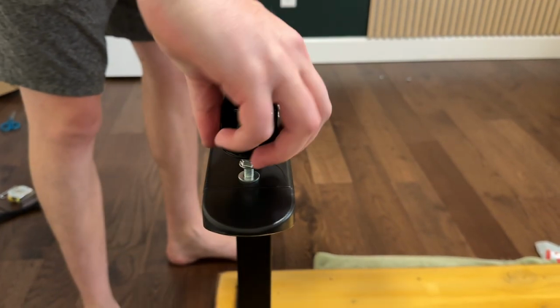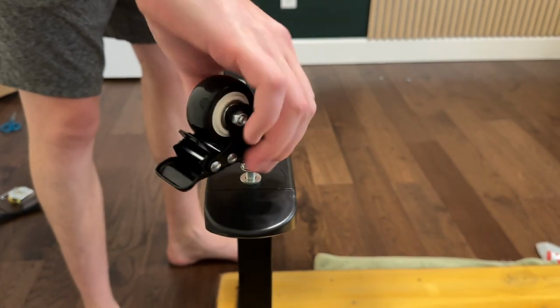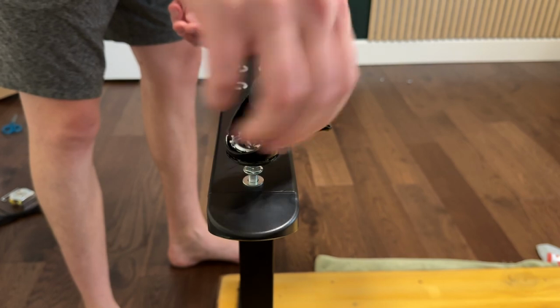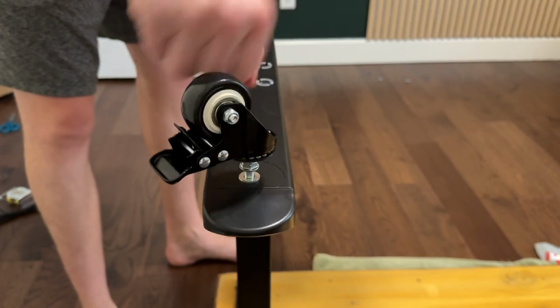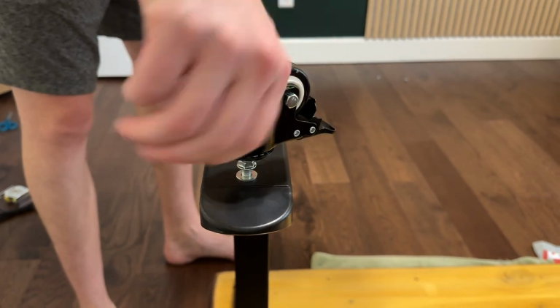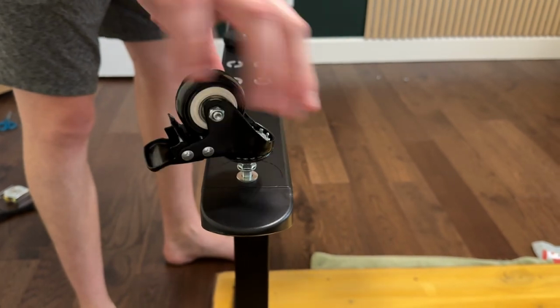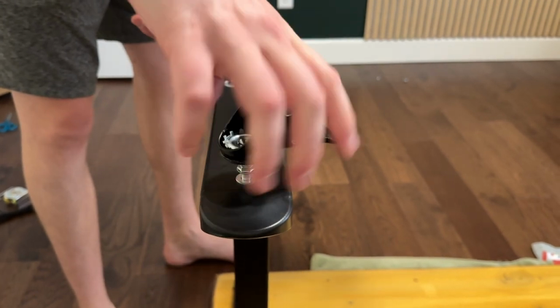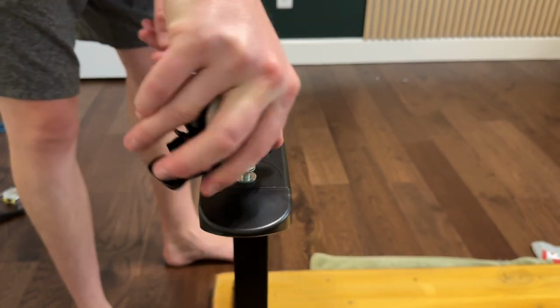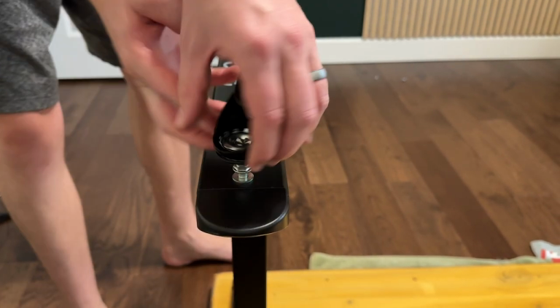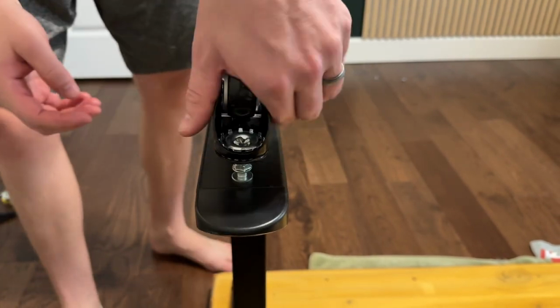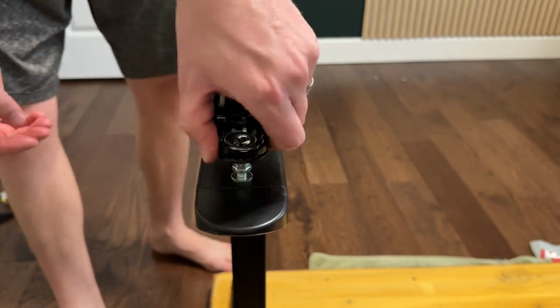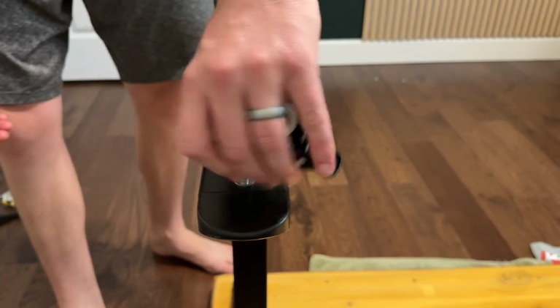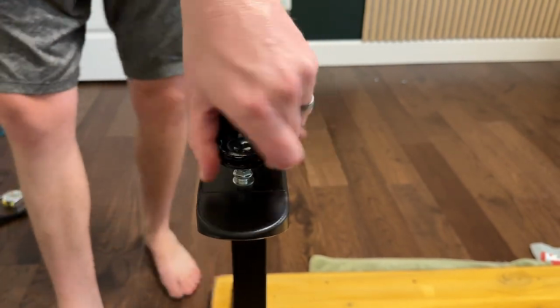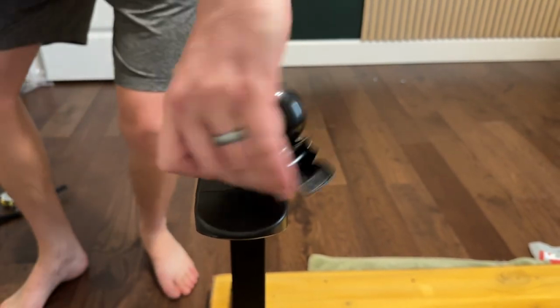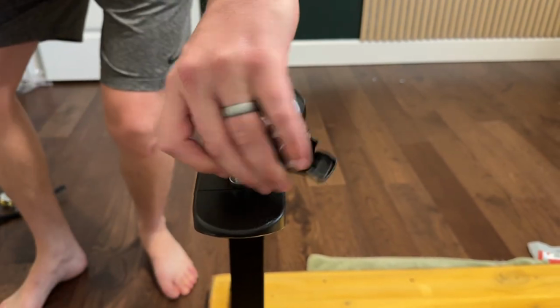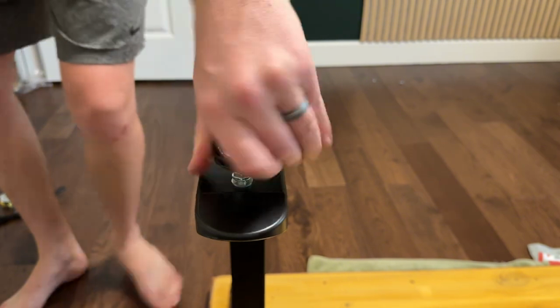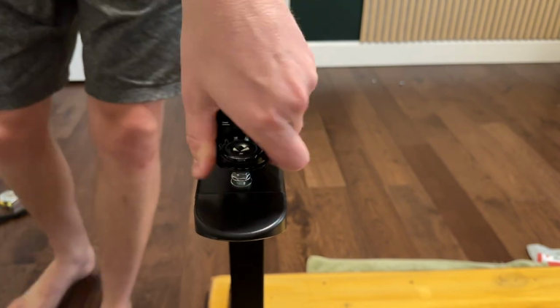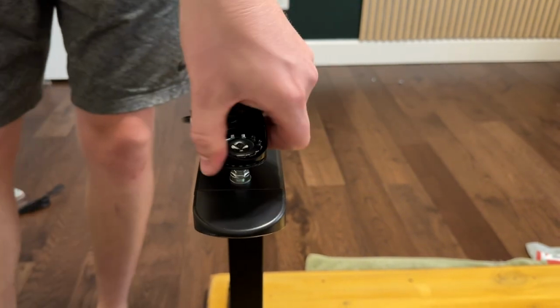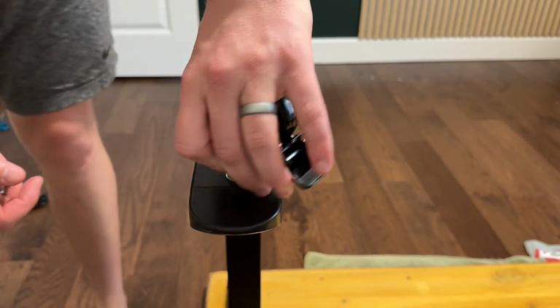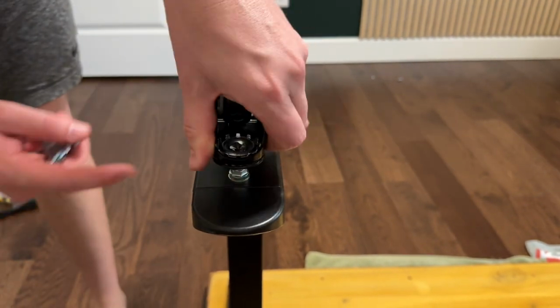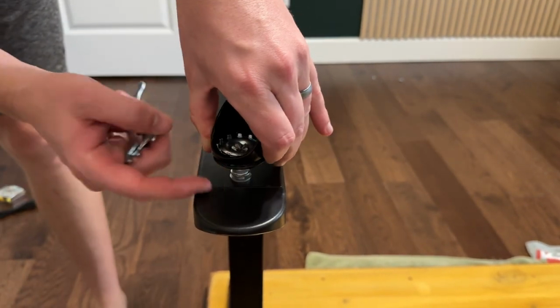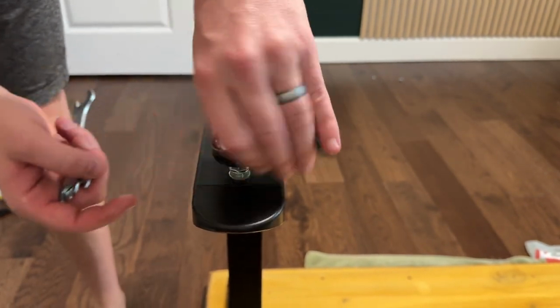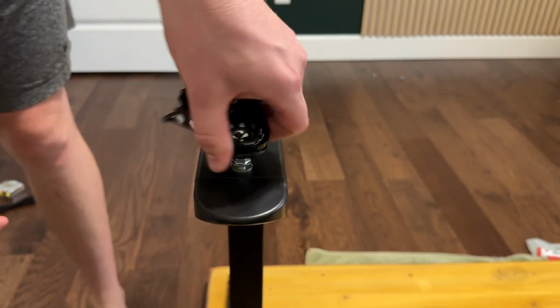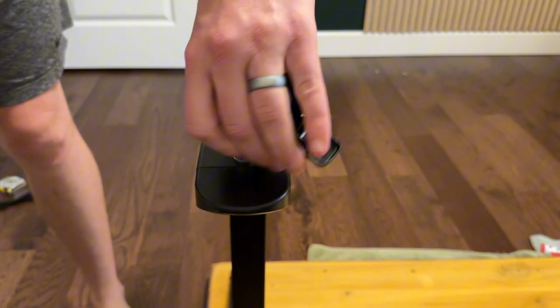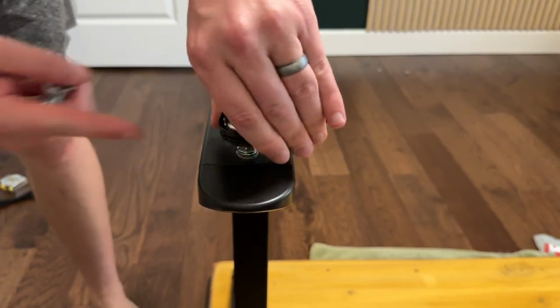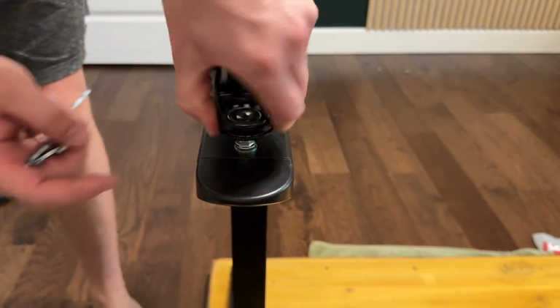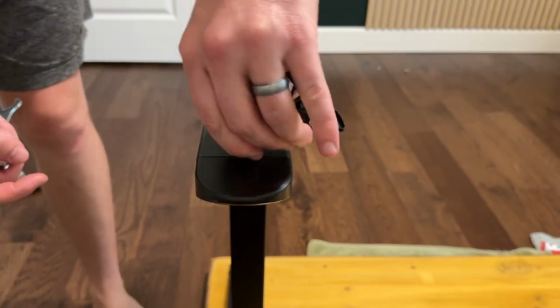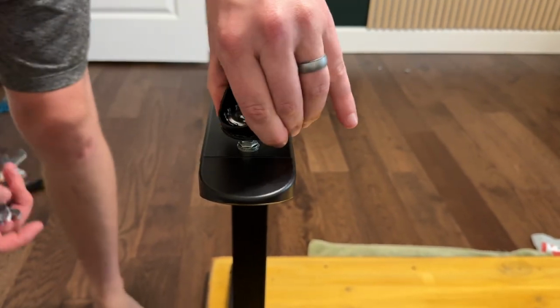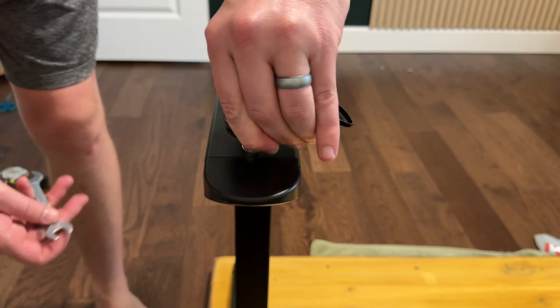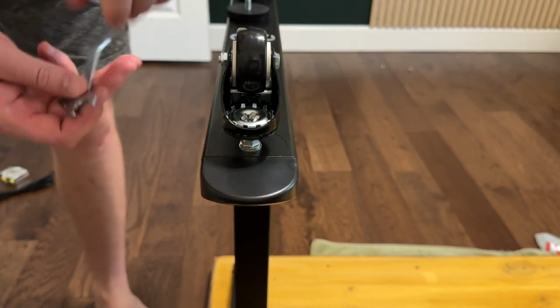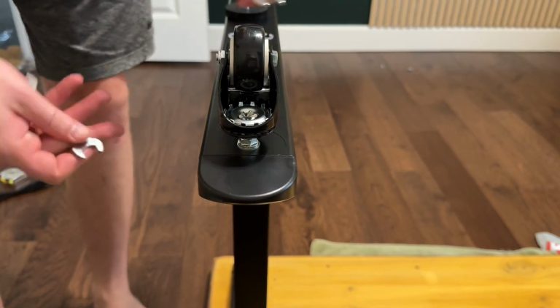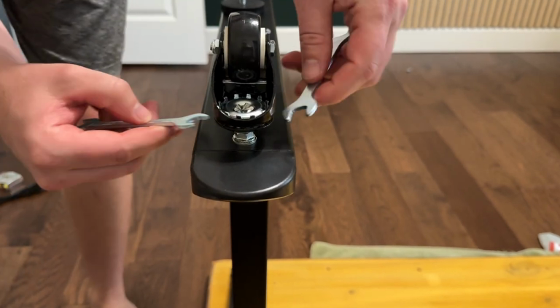If your desk isn't threaded you have to come up with a different setup, but for this desk and a lot of metal desks they are threaded, which is nice. Once you get the wheel screwed in, you're just going to keep screwing it all the way down until it's nice and tight.